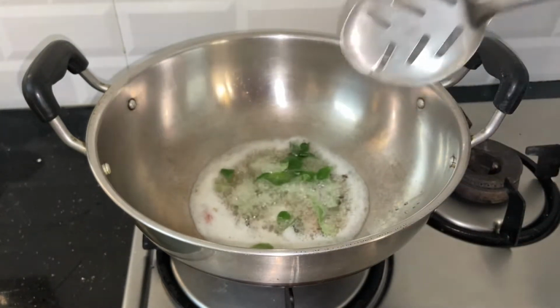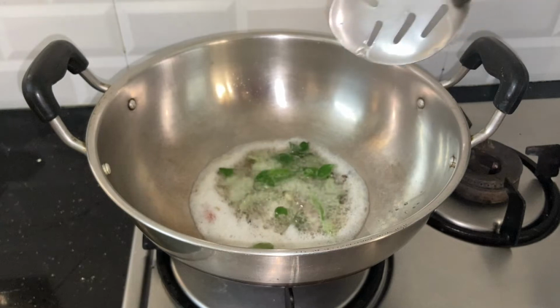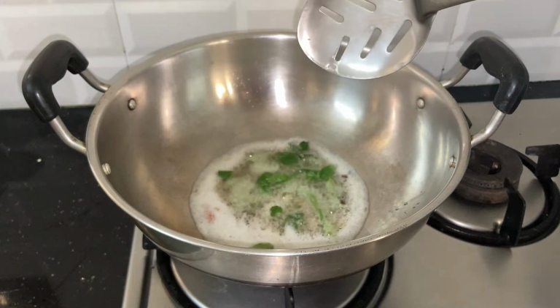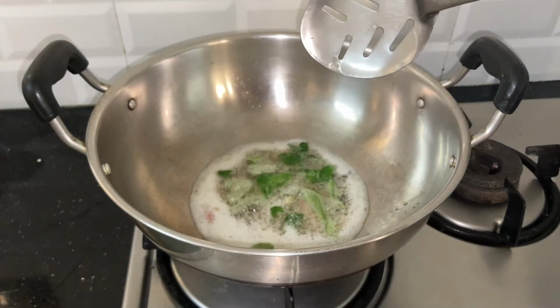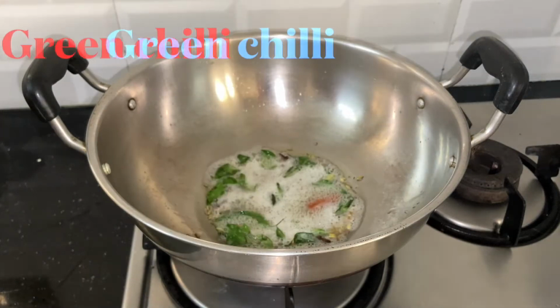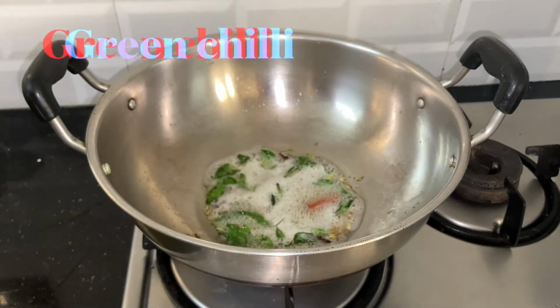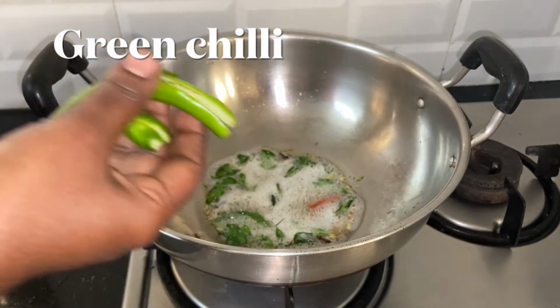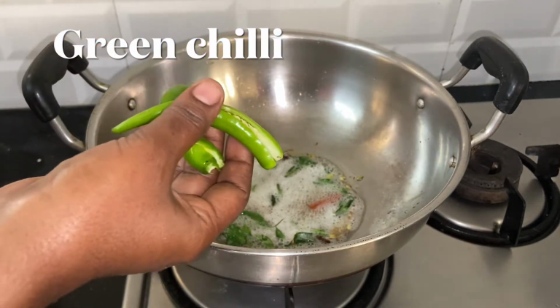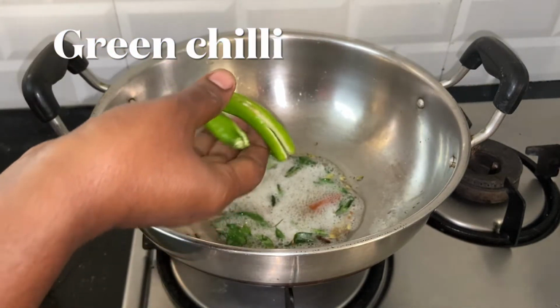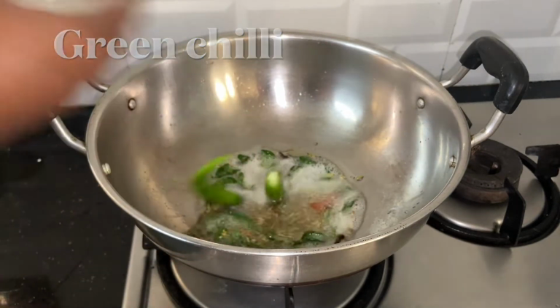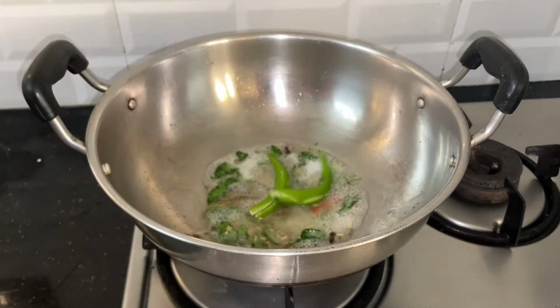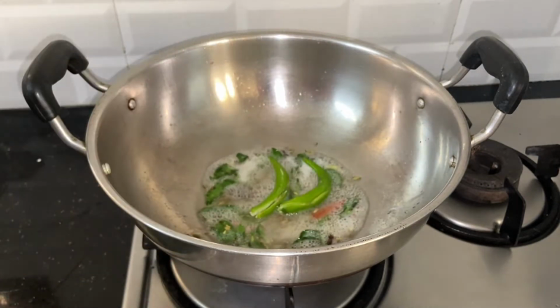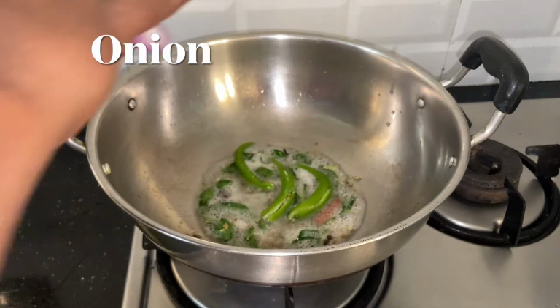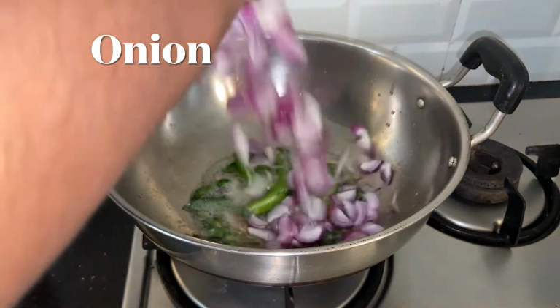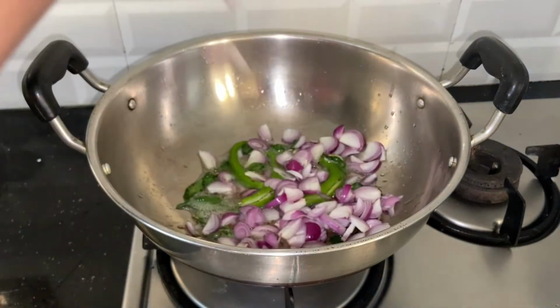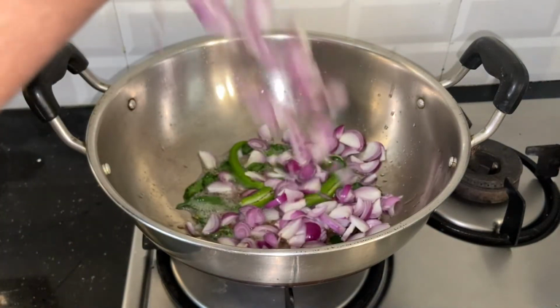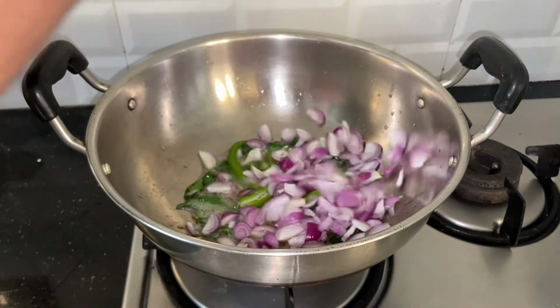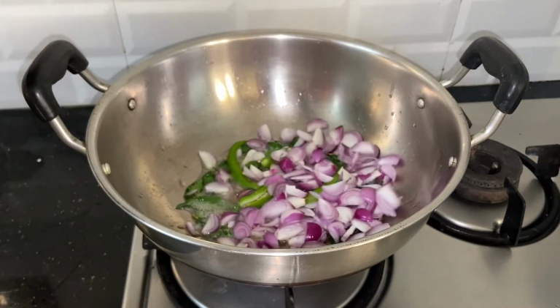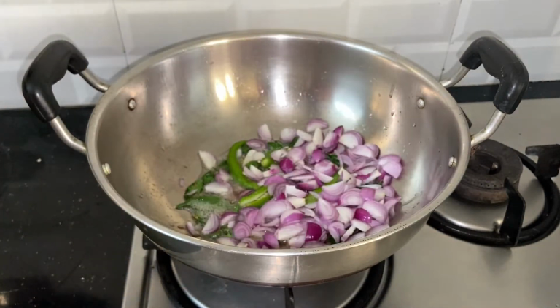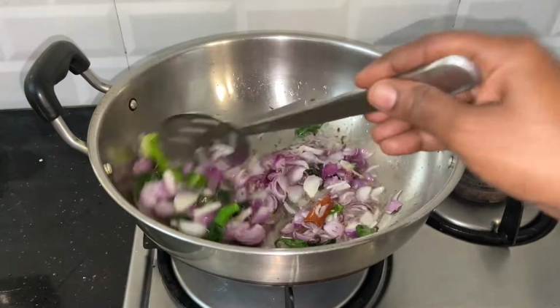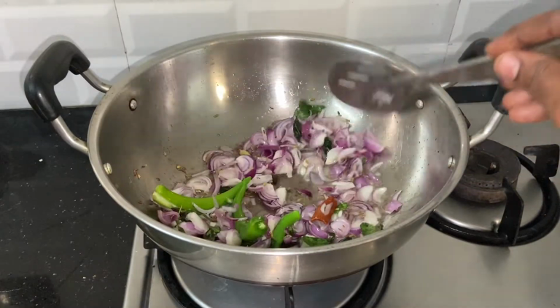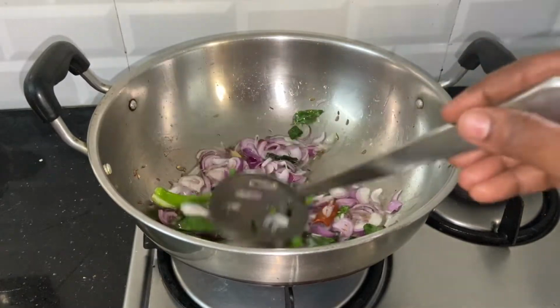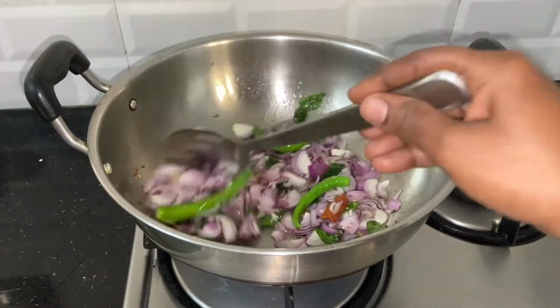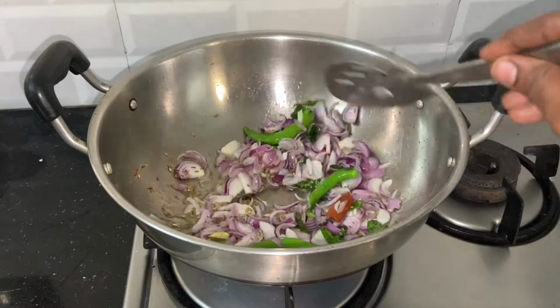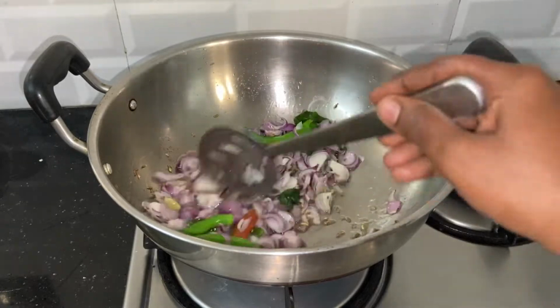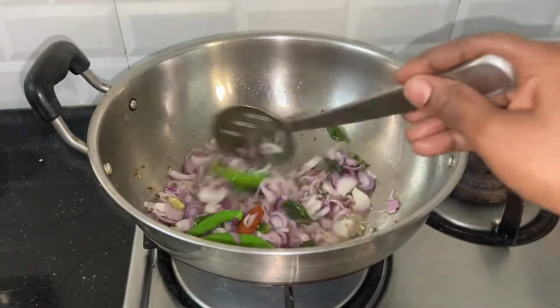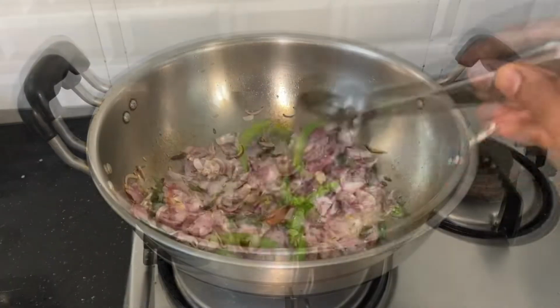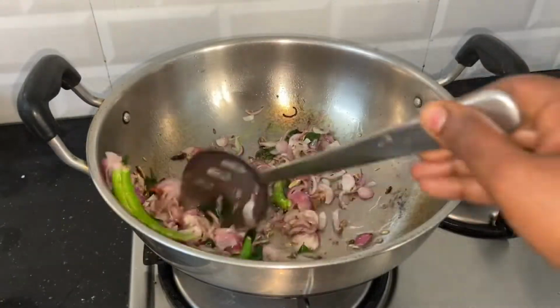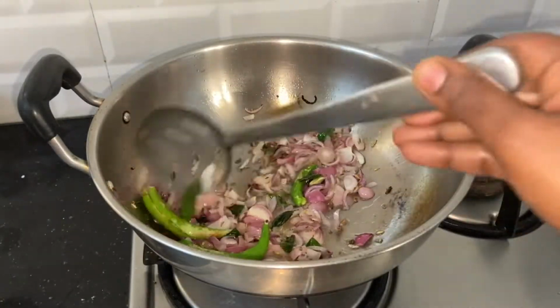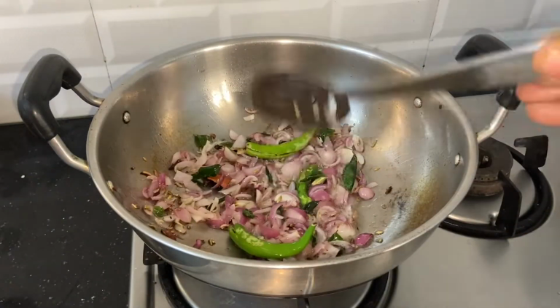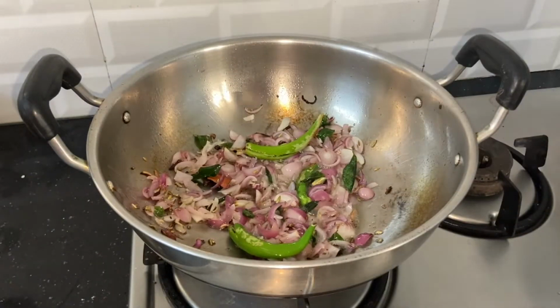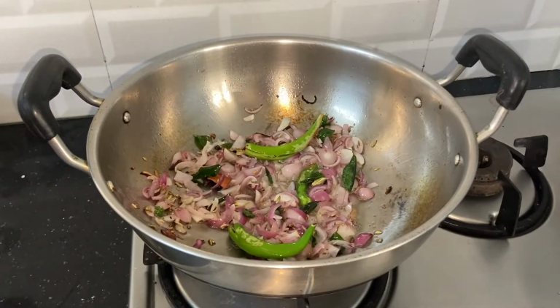We have to stir this sauce well. You can also add 2 eggs. You have to cut 2 eggs and the egg is done. You can add a good egg.